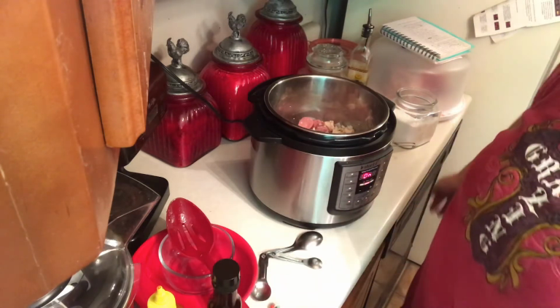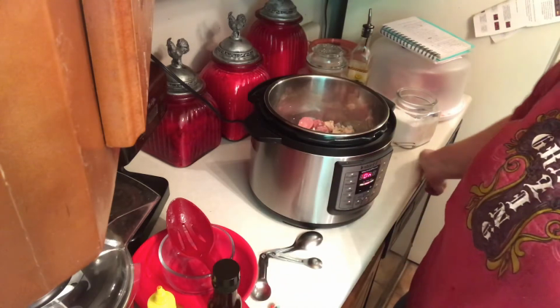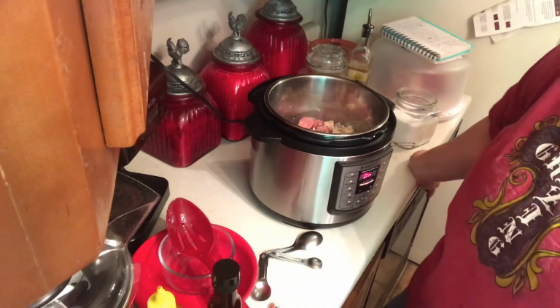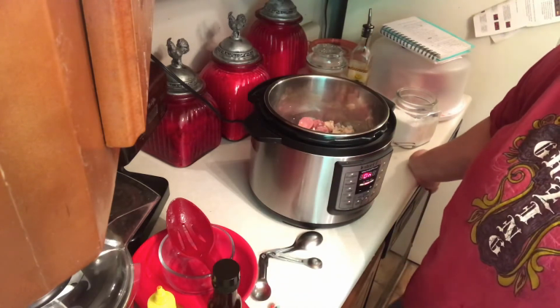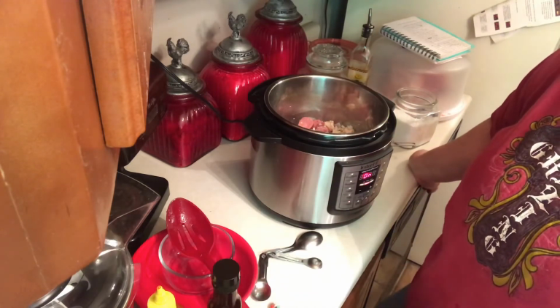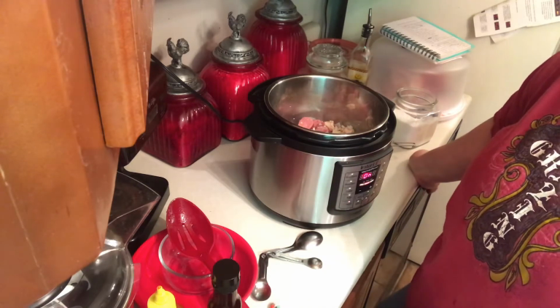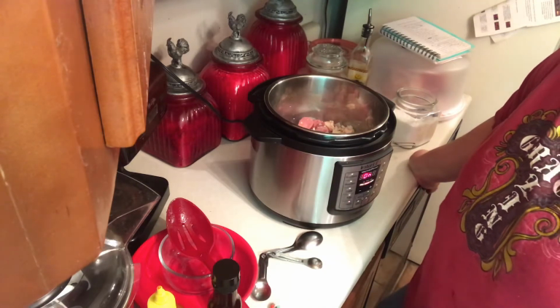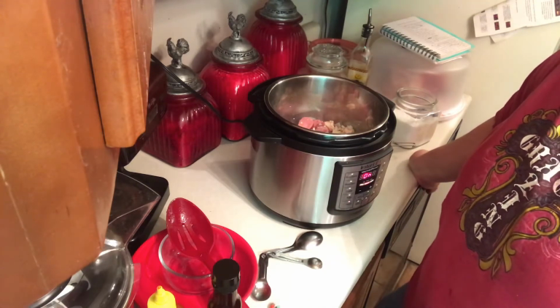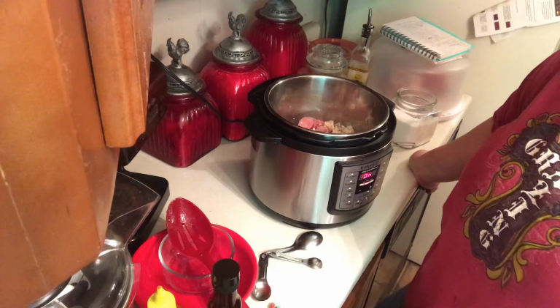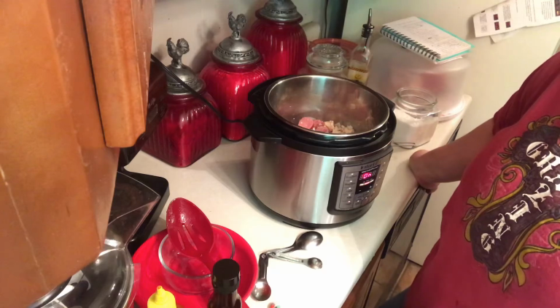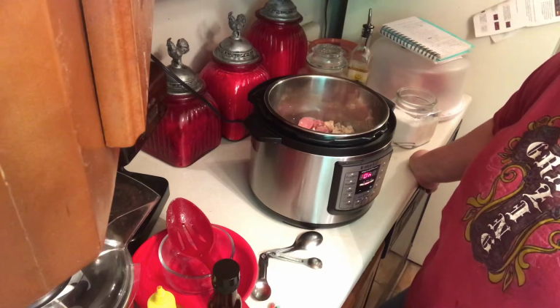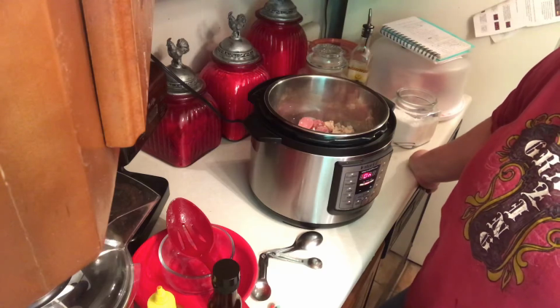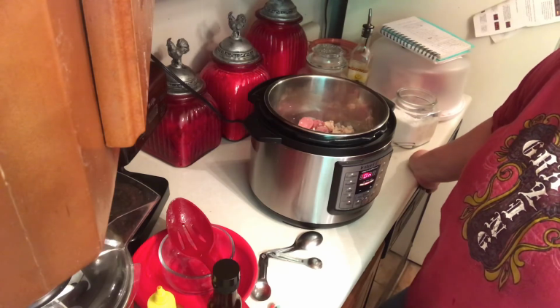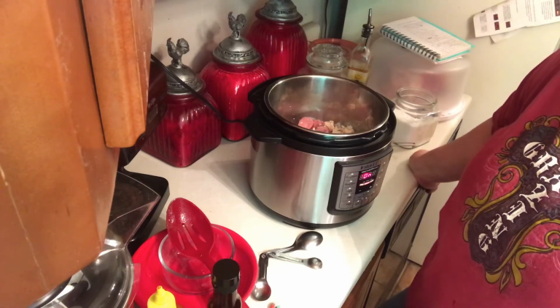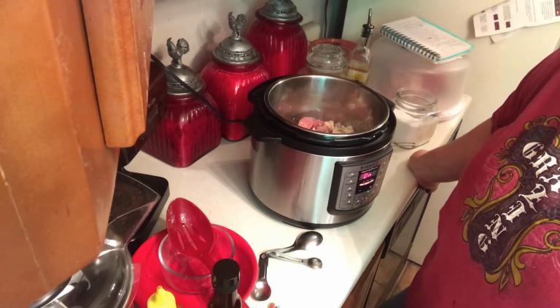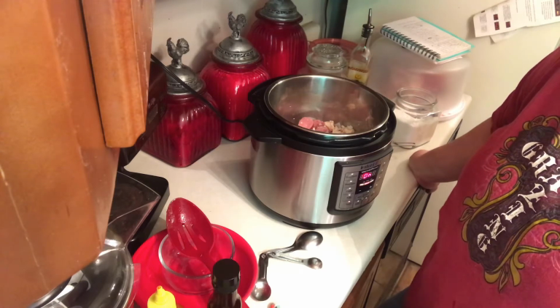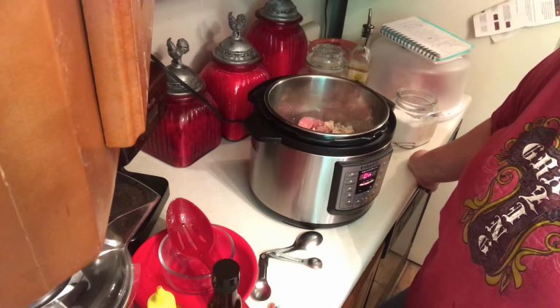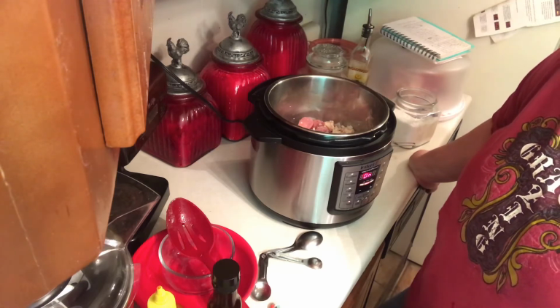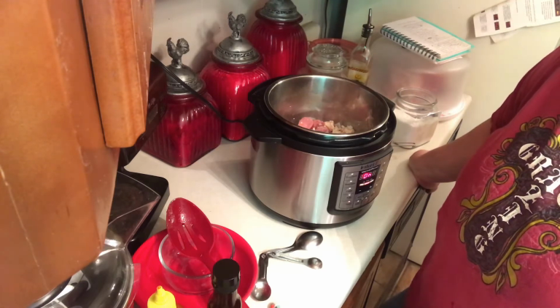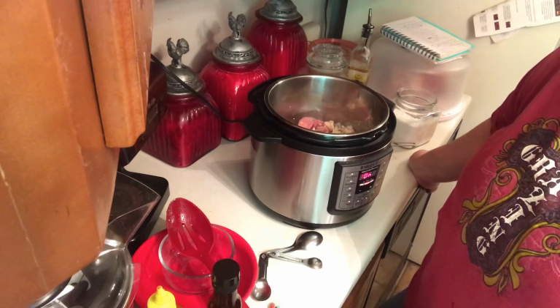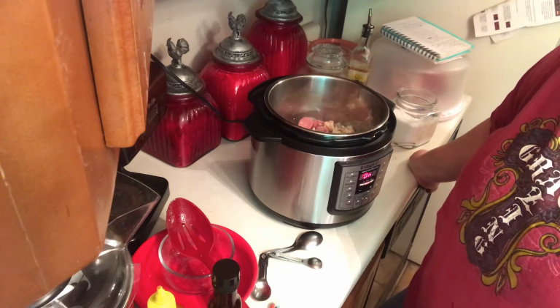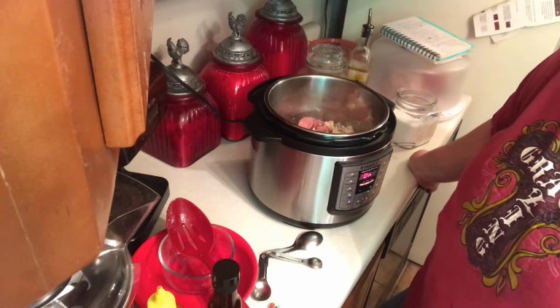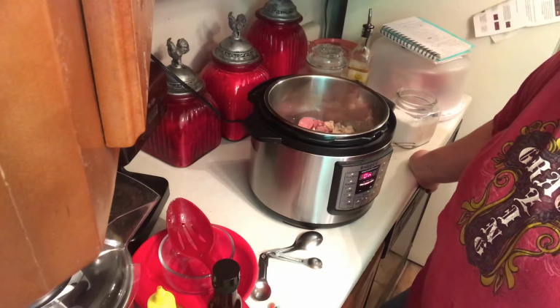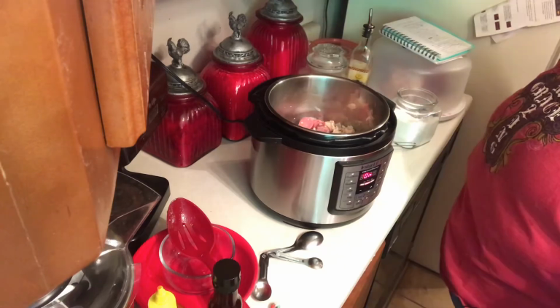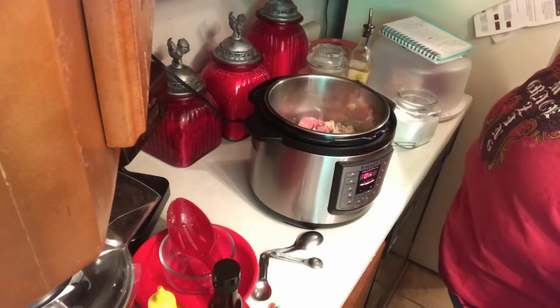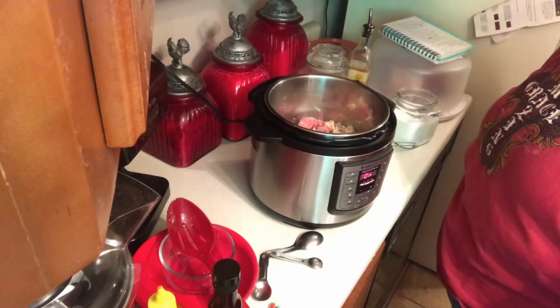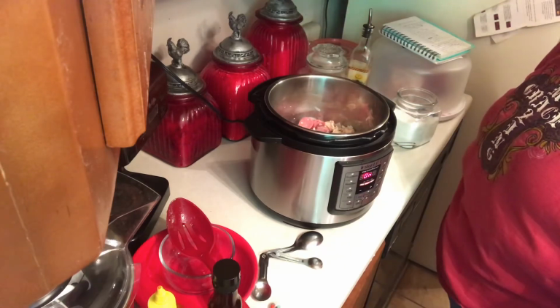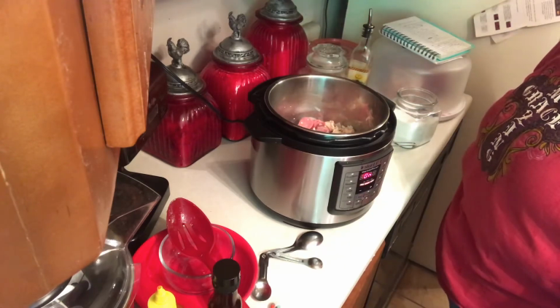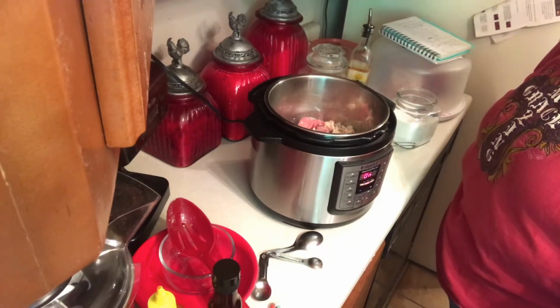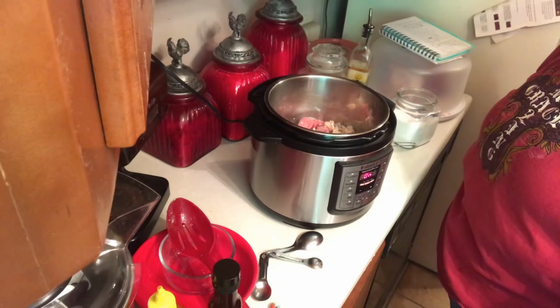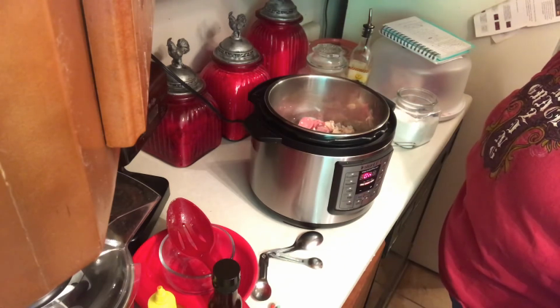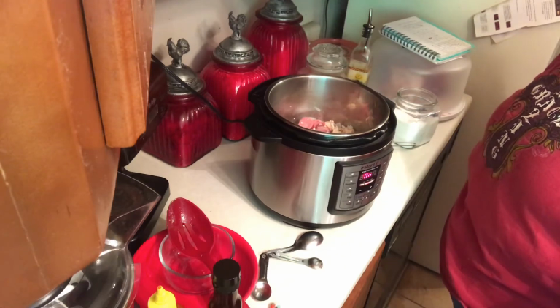Now if you really want a good sear, what I usually do is brown my sausage first, take it out, then brown my chicken and take it out, because the water in the chicken kind of stops the sausage from getting that brown. But it's all going to steam in the Instant Pot so it'll taste good anyway. Like I said, you don't even have to brown it if you don't want to.